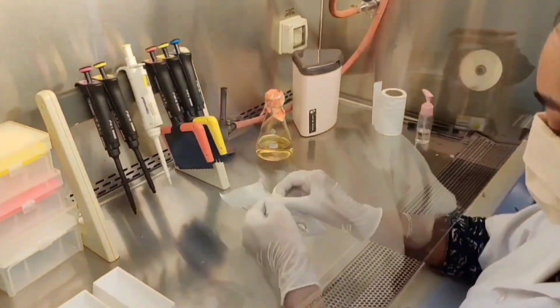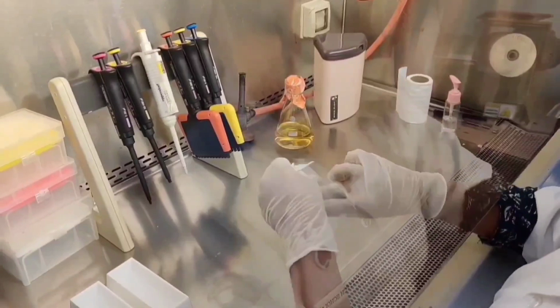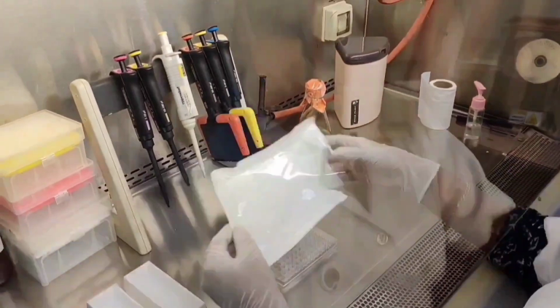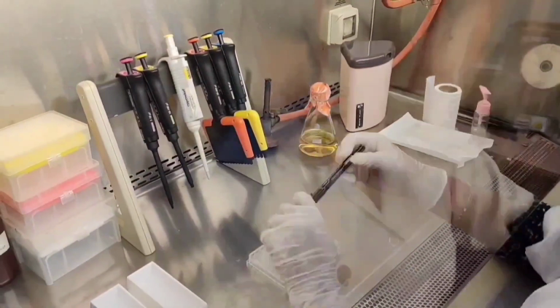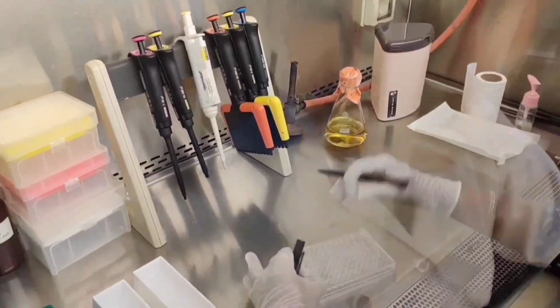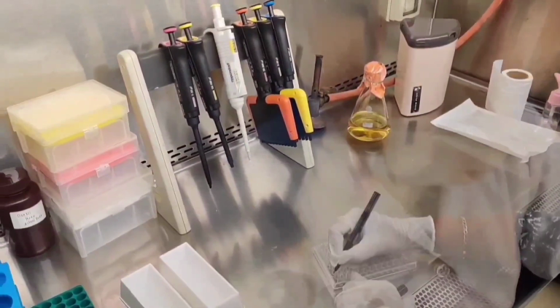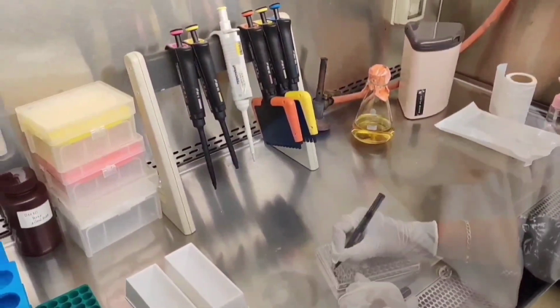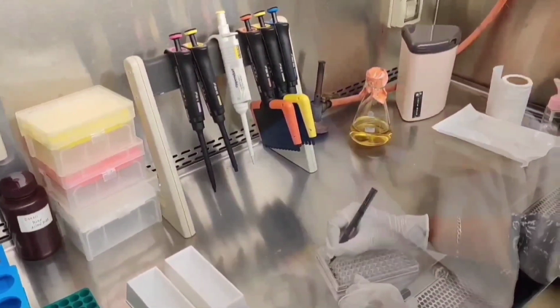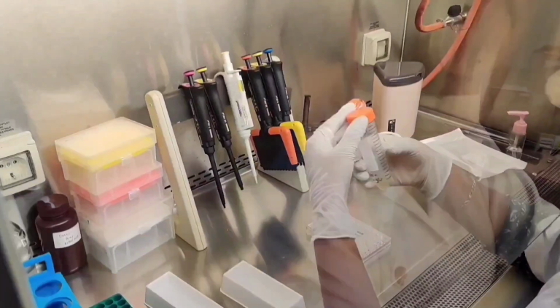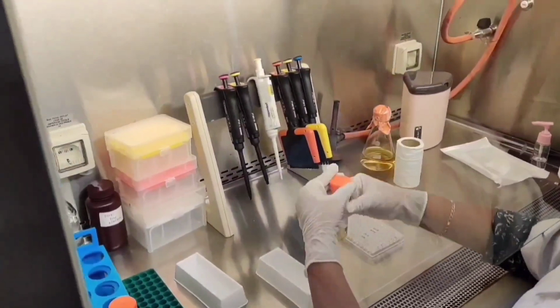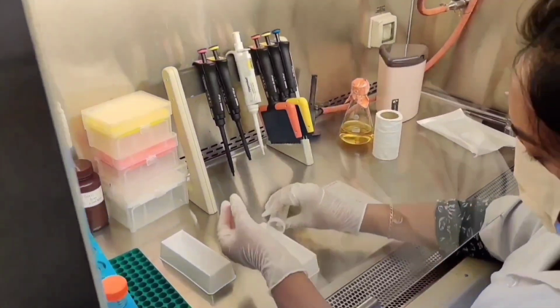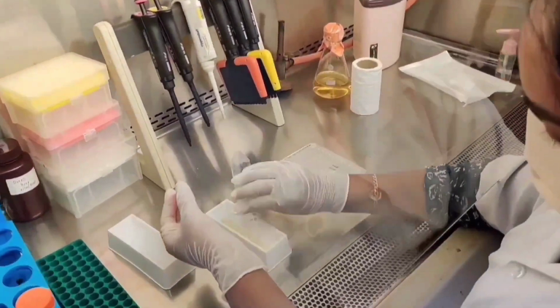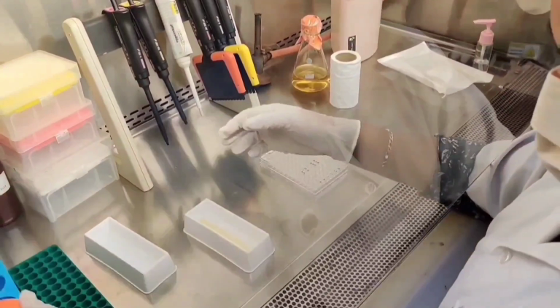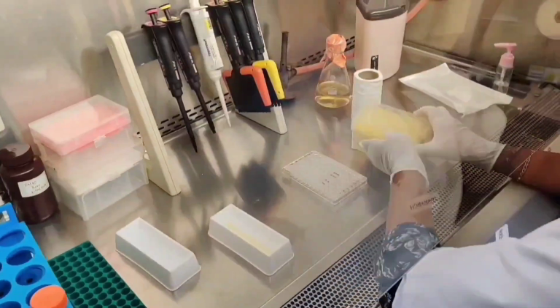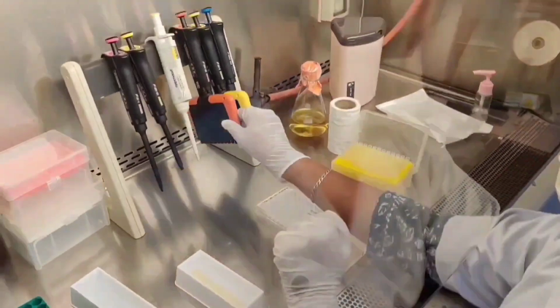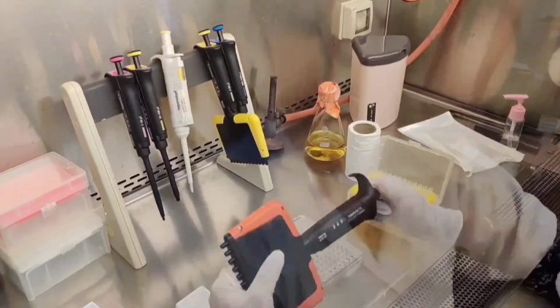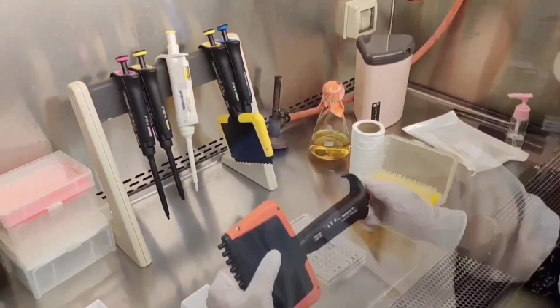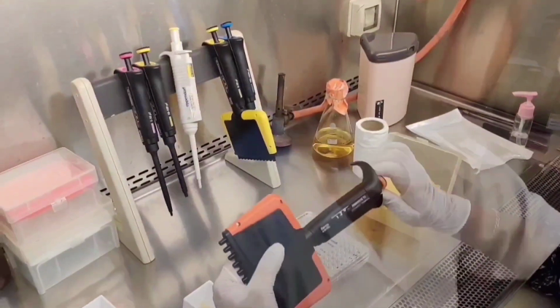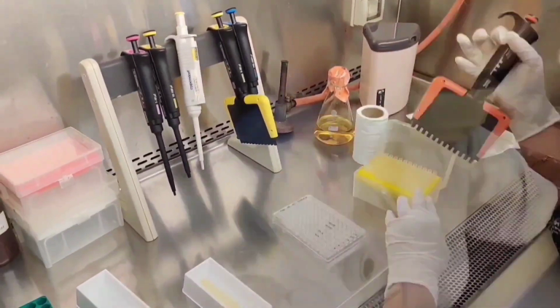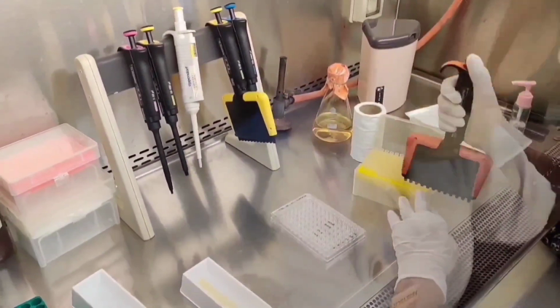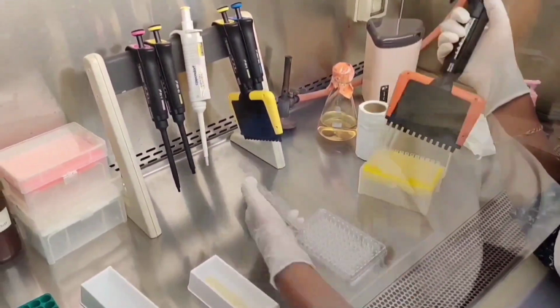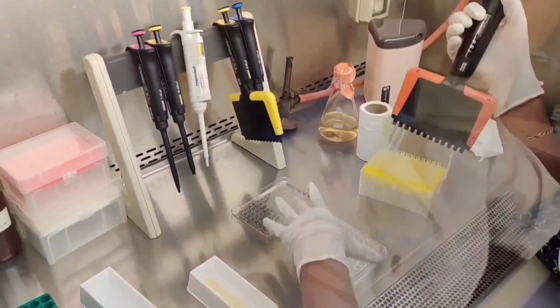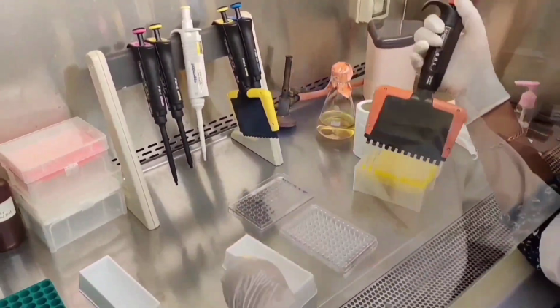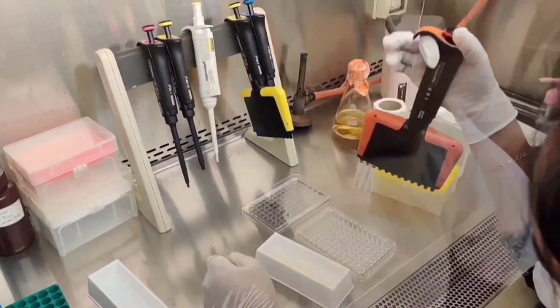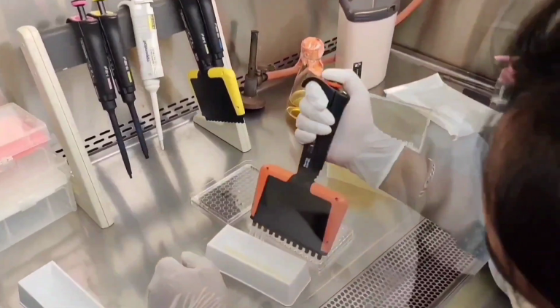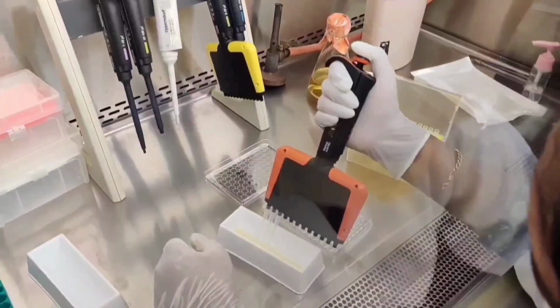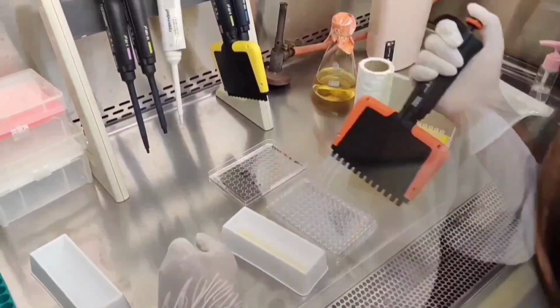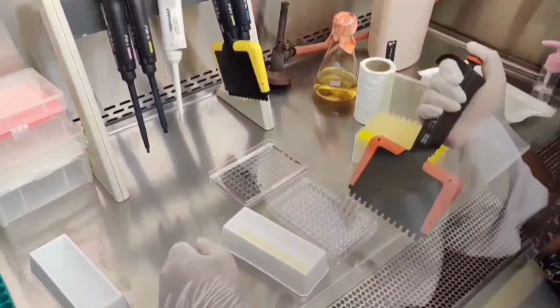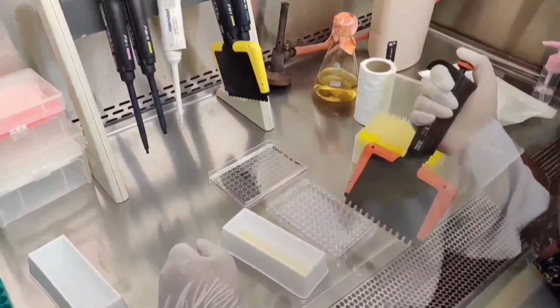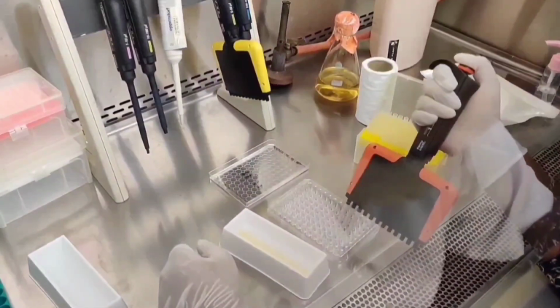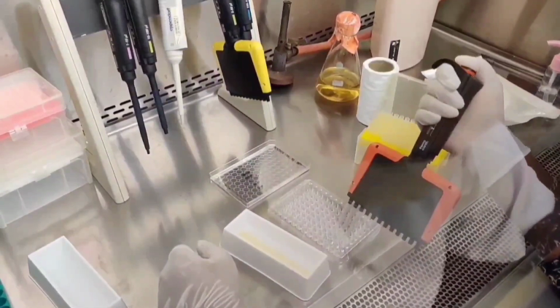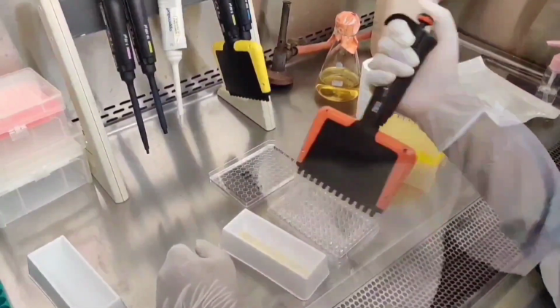Initially, a 96-well plate is taken and labeled clearly. 100 microliters of media is added to all the wells except the first three wells, to get the complete concentration.